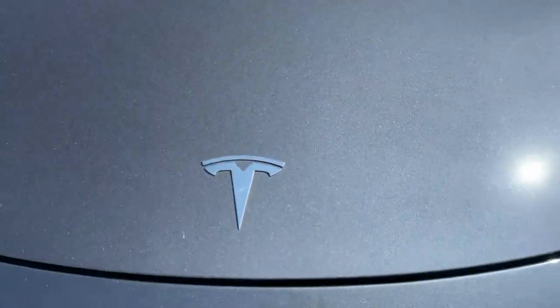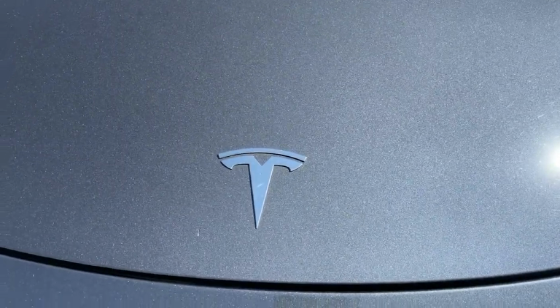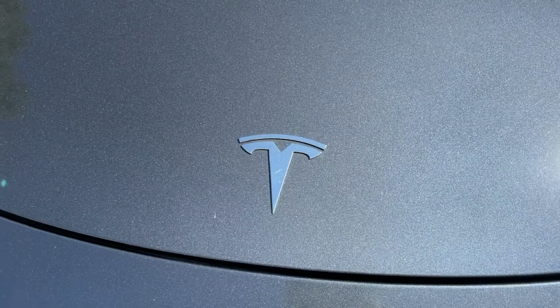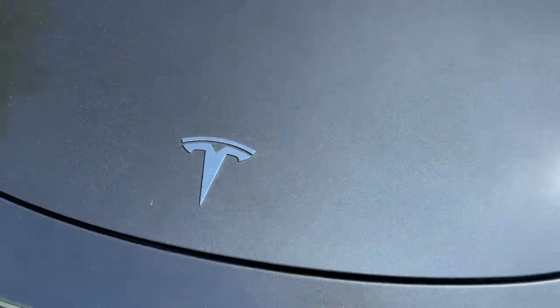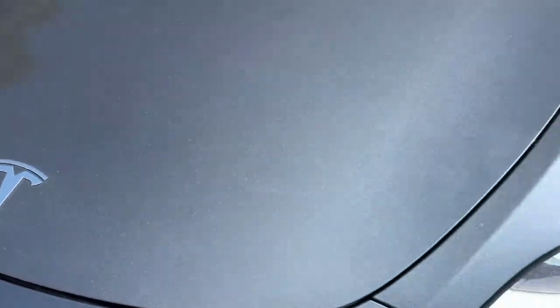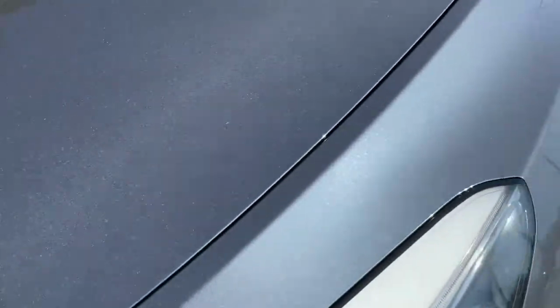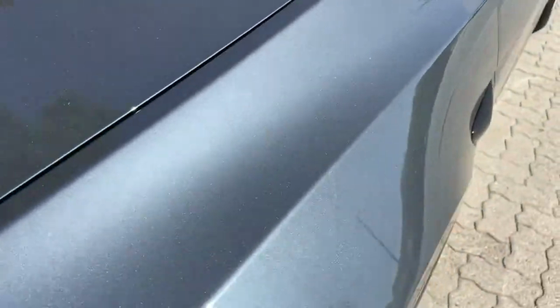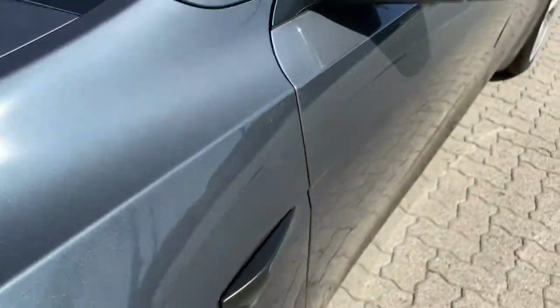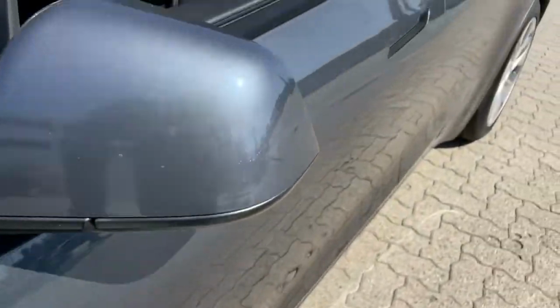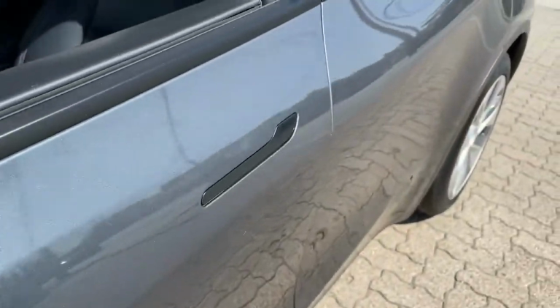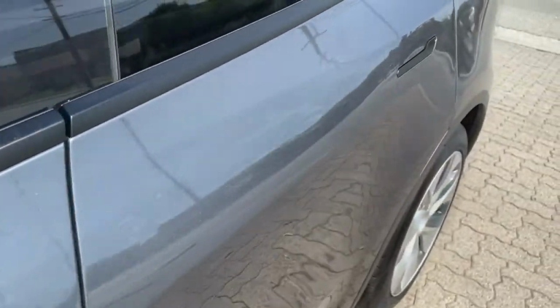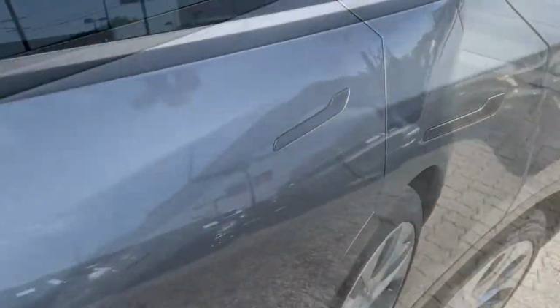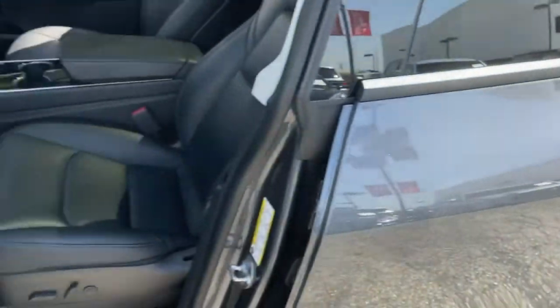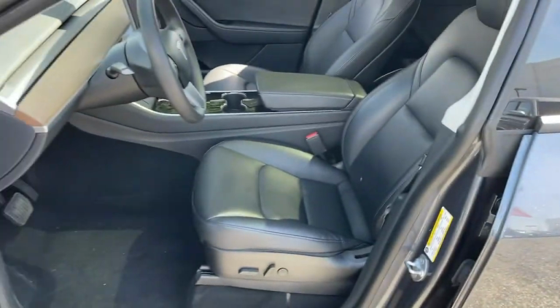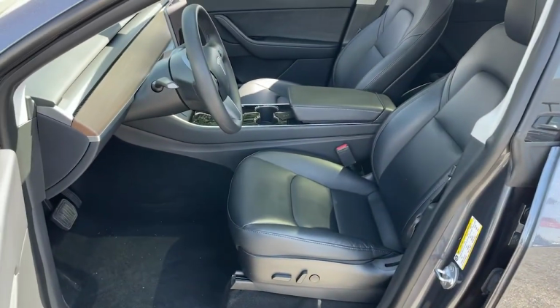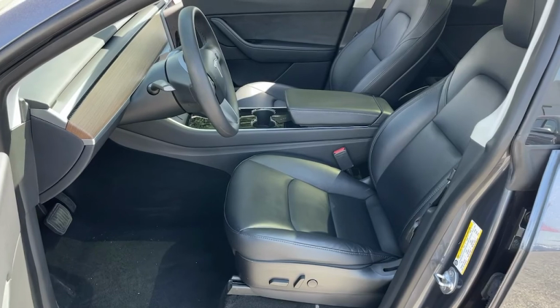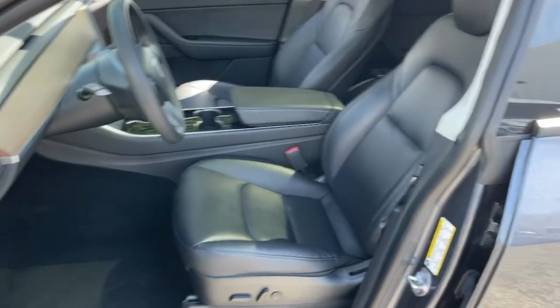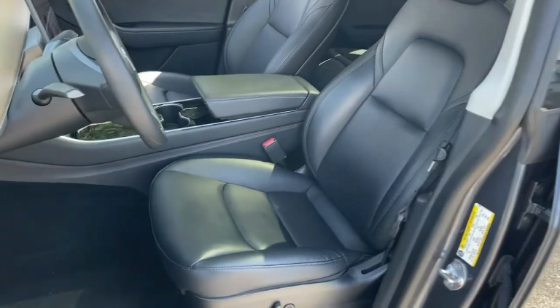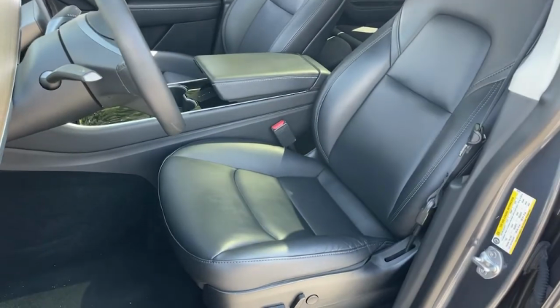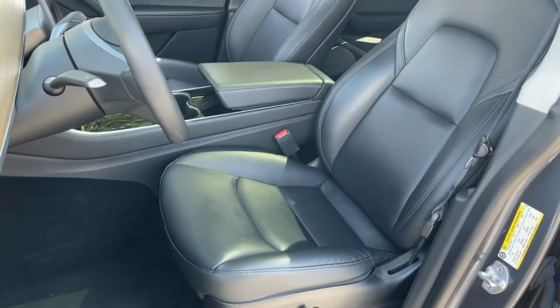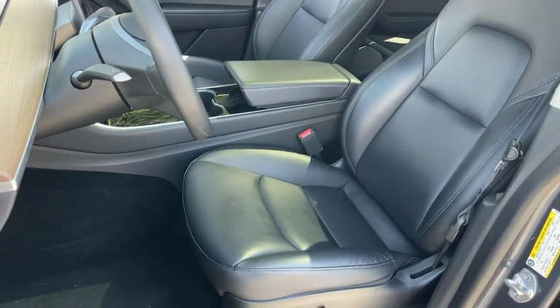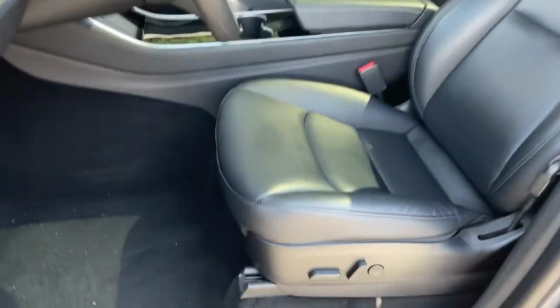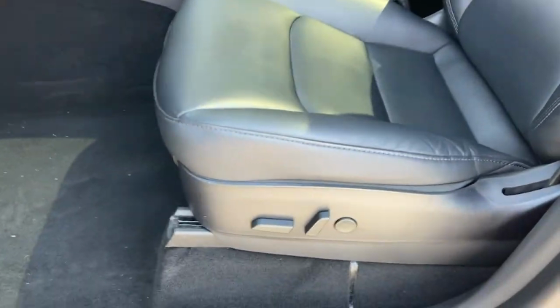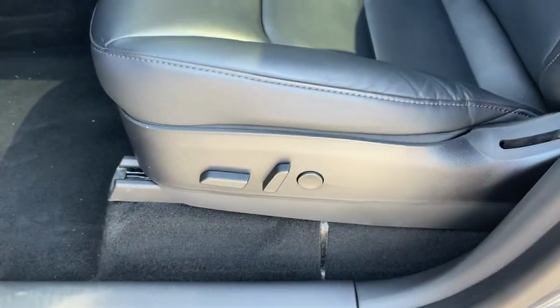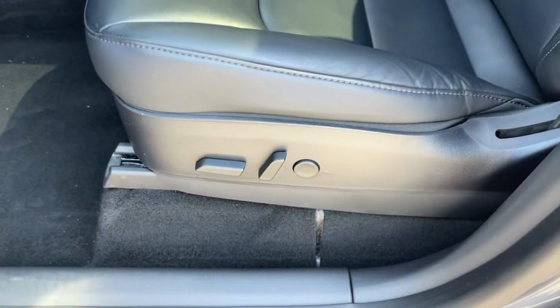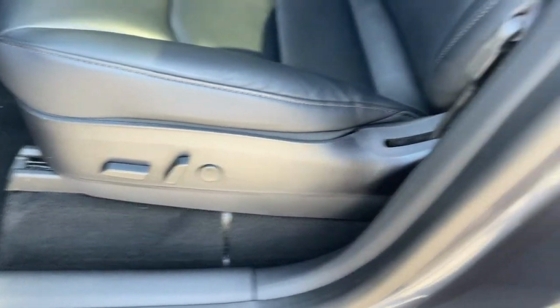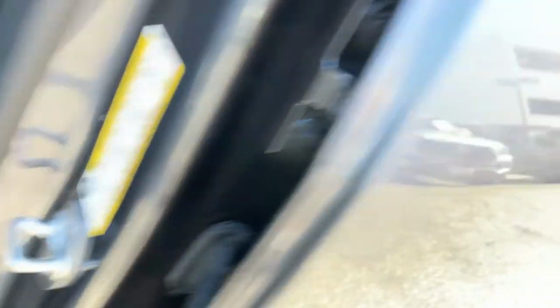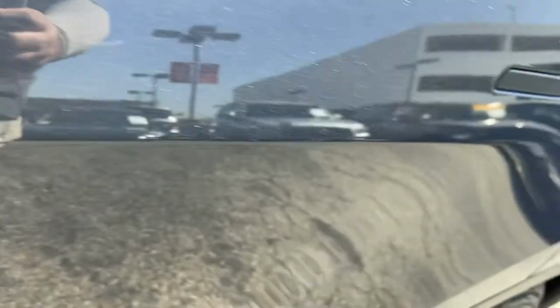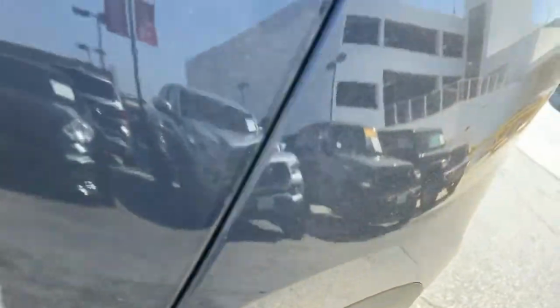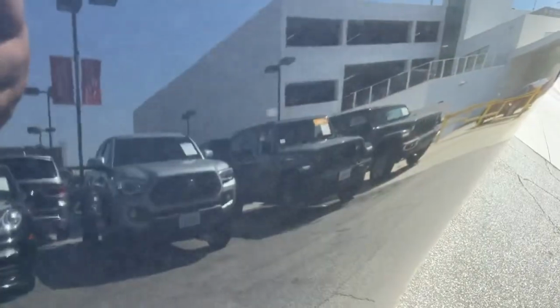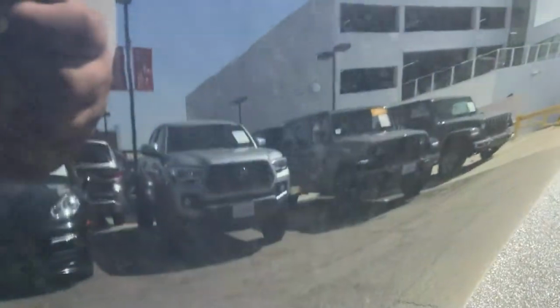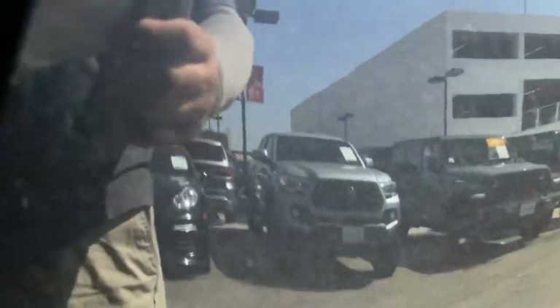Panoramic roof, keyless entry, navigation system, sunroof/moonroof, all-wheel drive, fog lamps, lane keeping assist, adaptive cruise control, keyless start, heated mirrors.